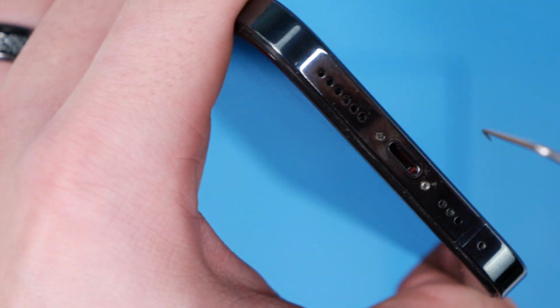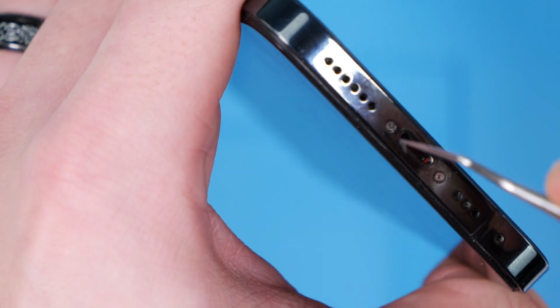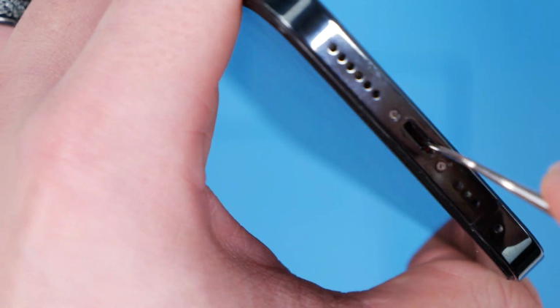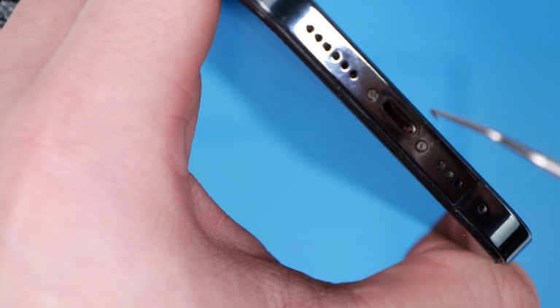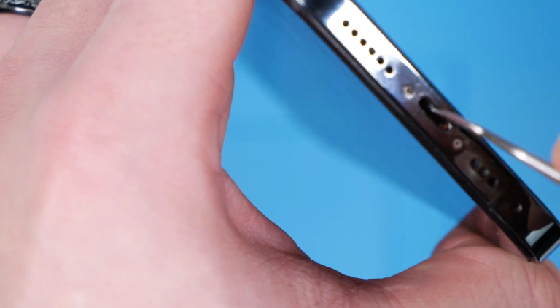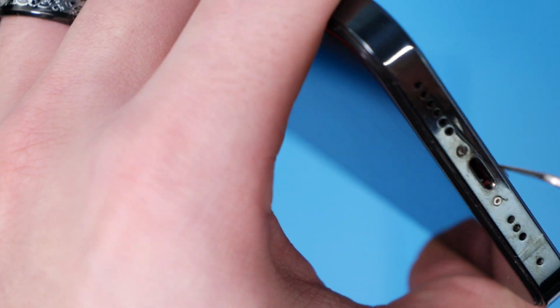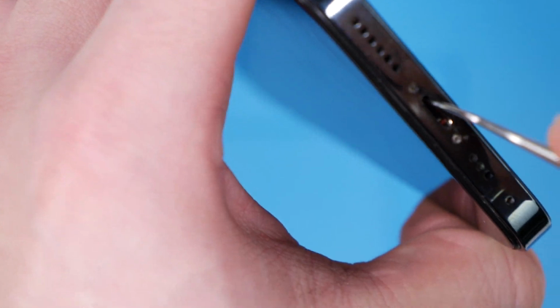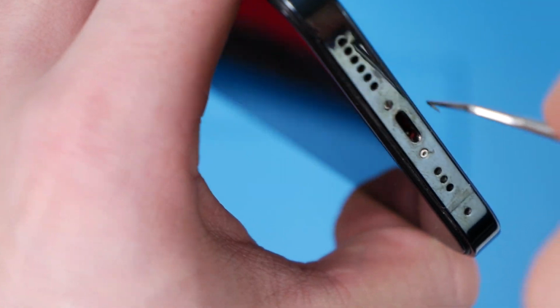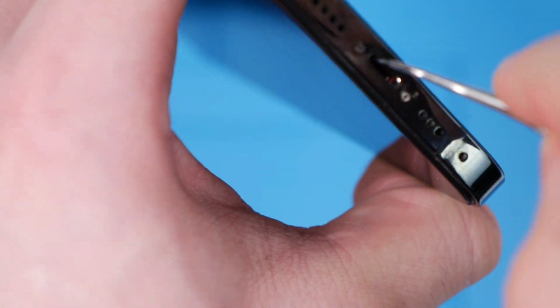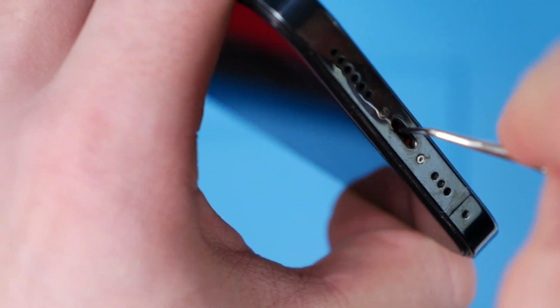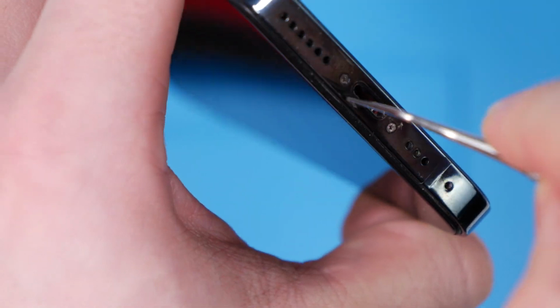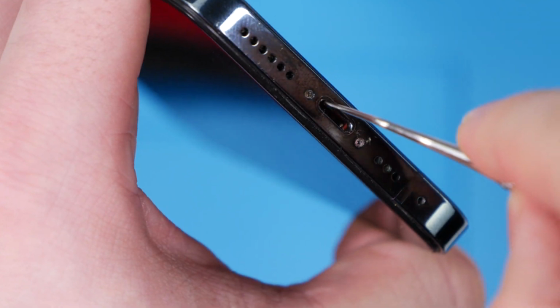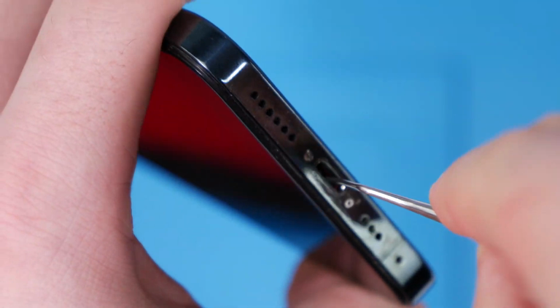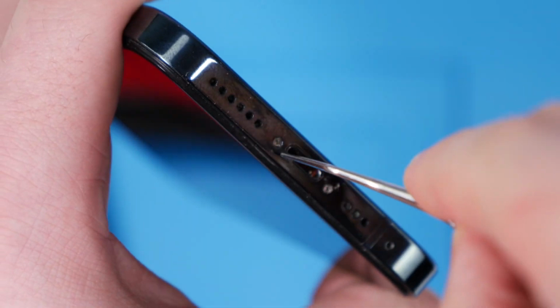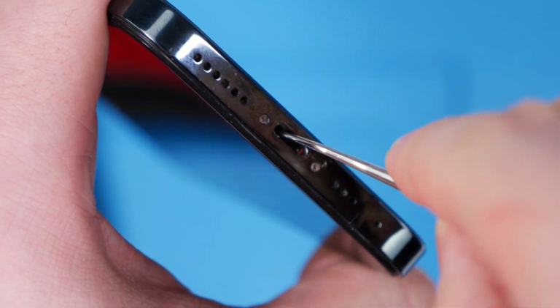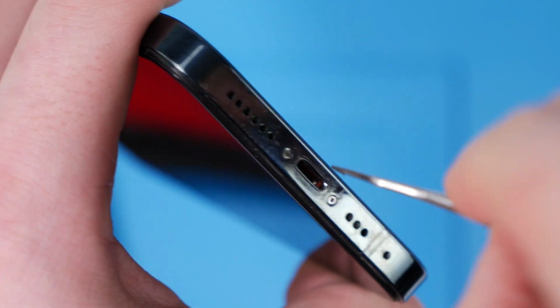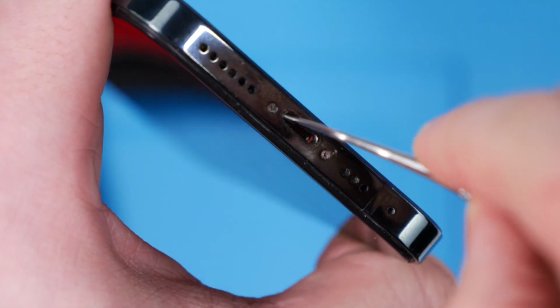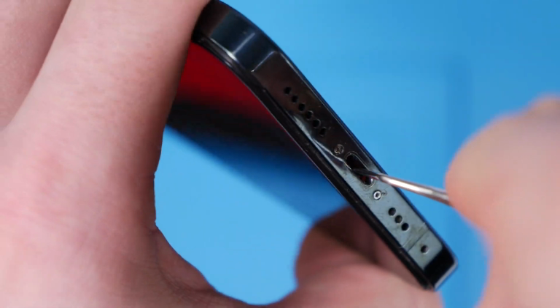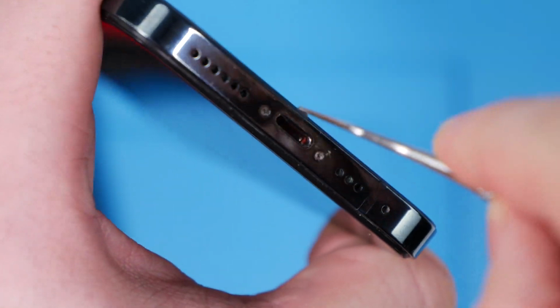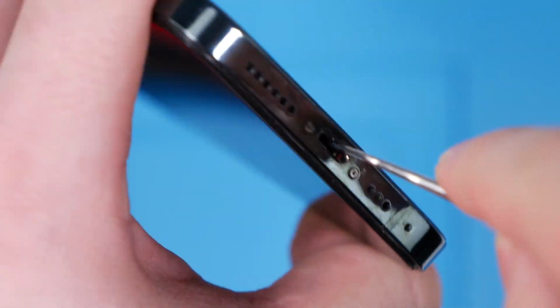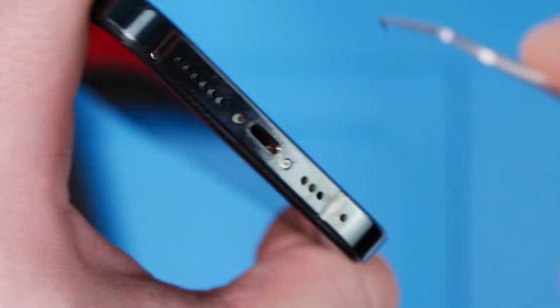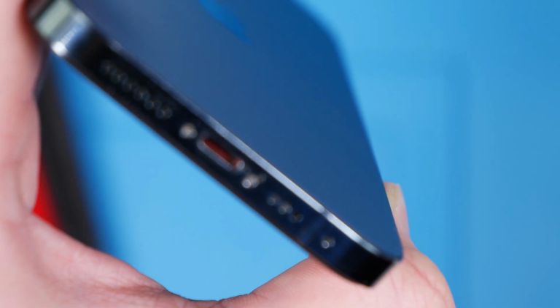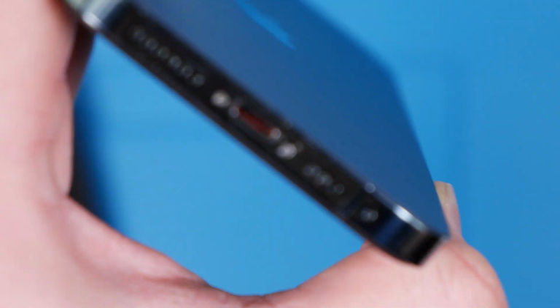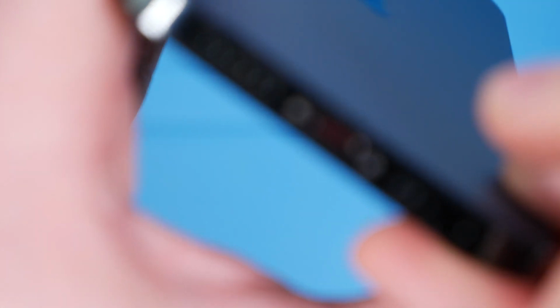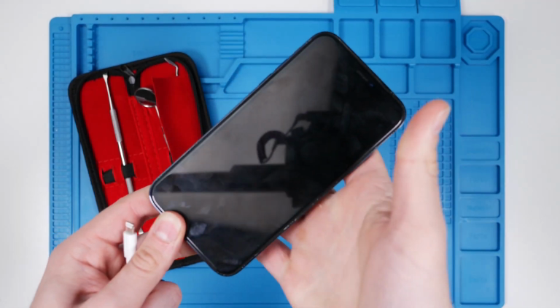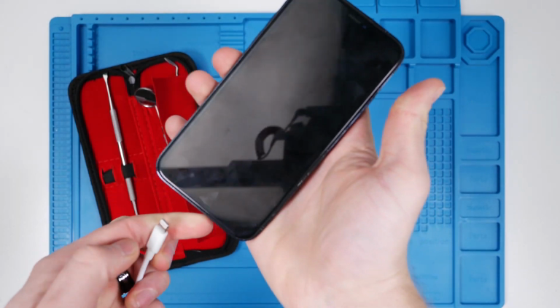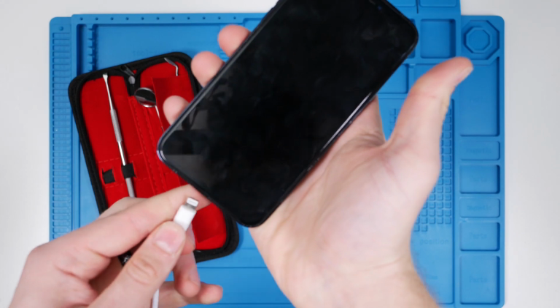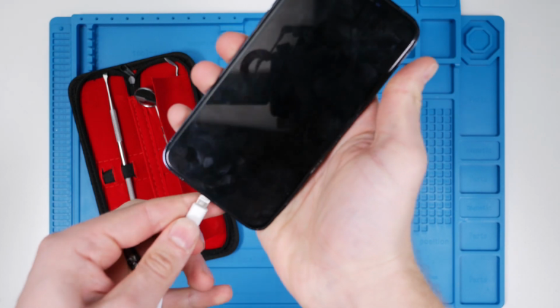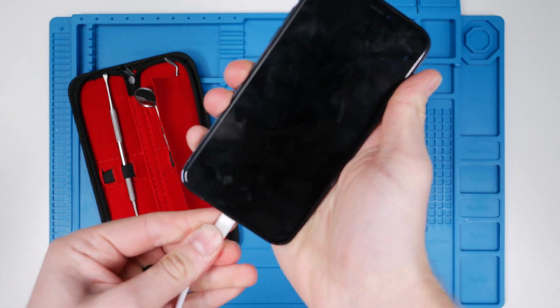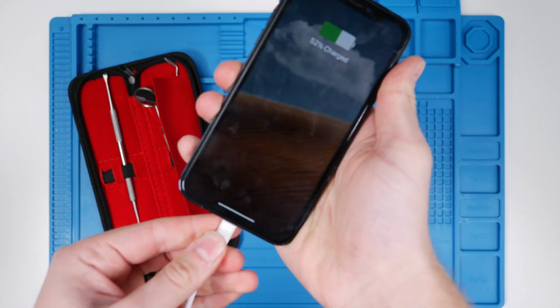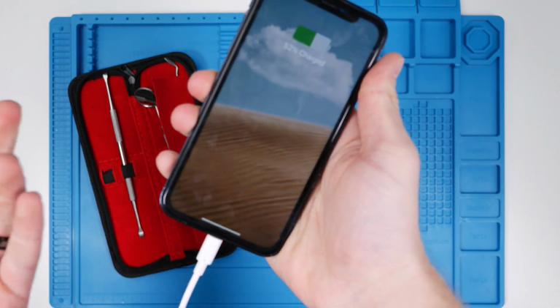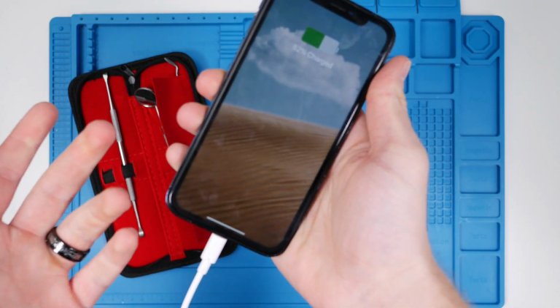I'm just scratching against the edges to try and get any fluff up. I'm being a little bit more rough than usual. Okay, that was pretty rough. We're going to plug in the phone — and it's still charging.